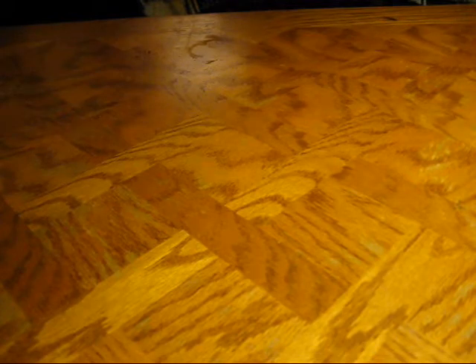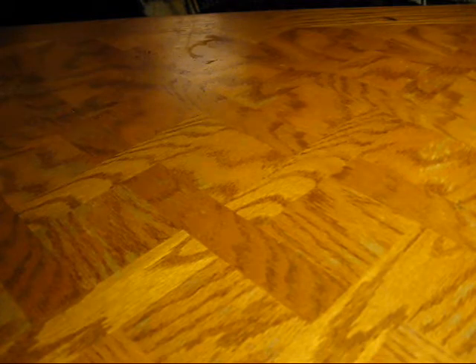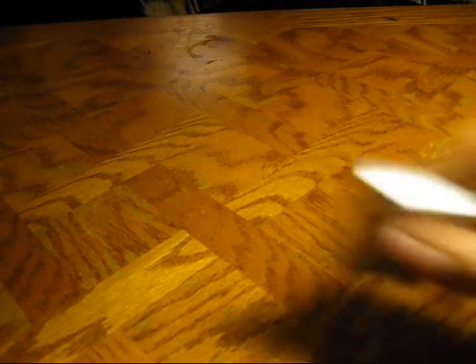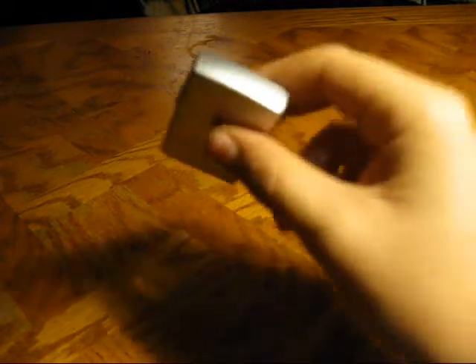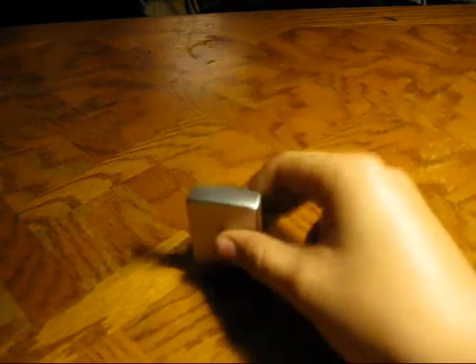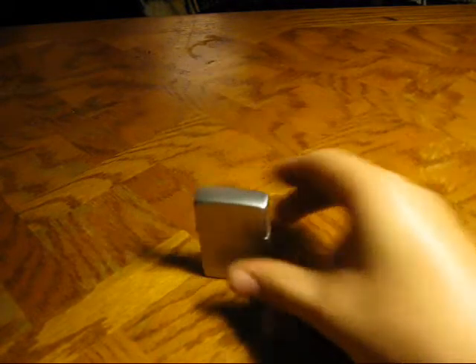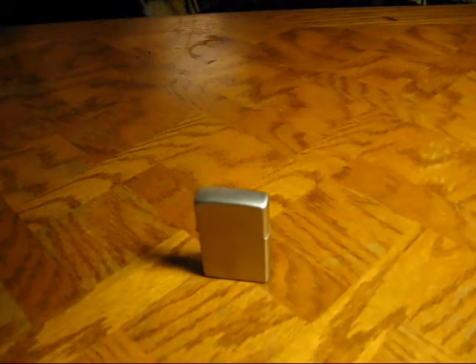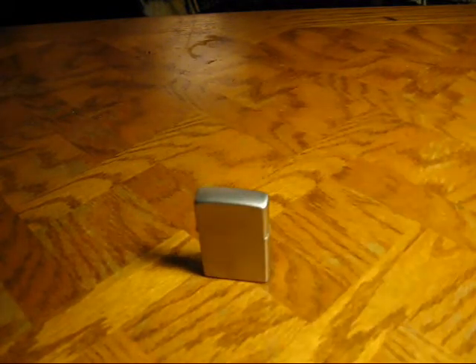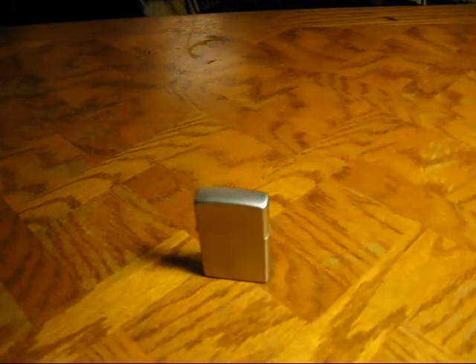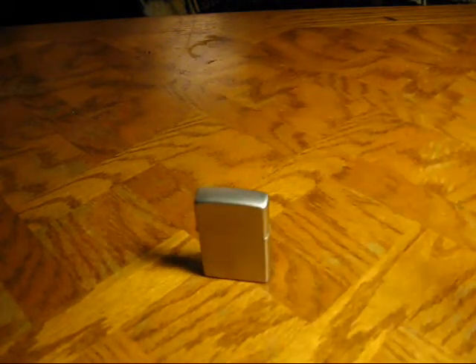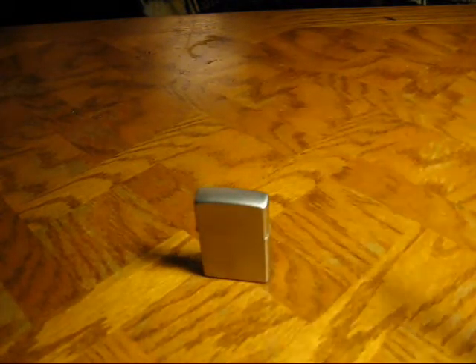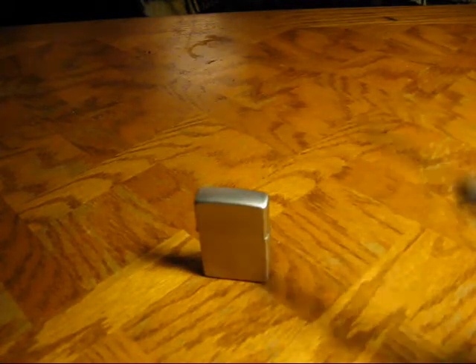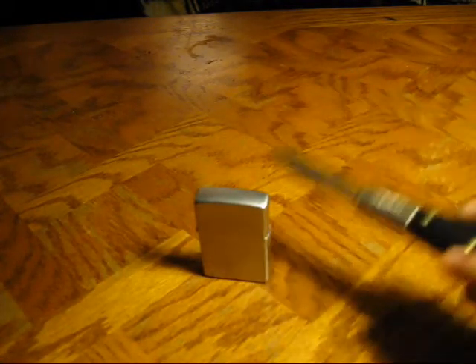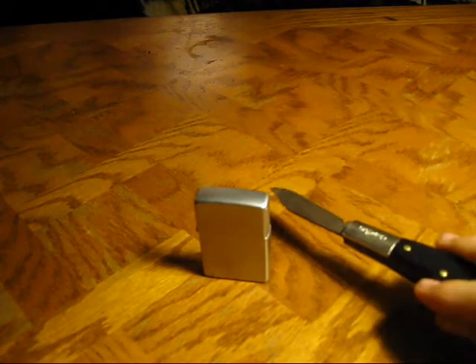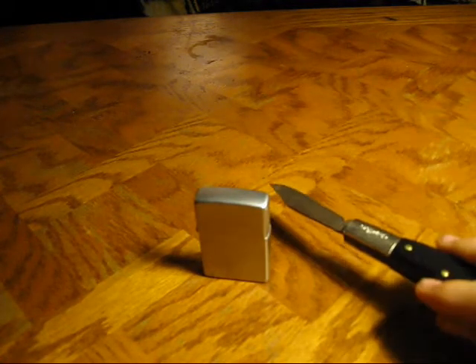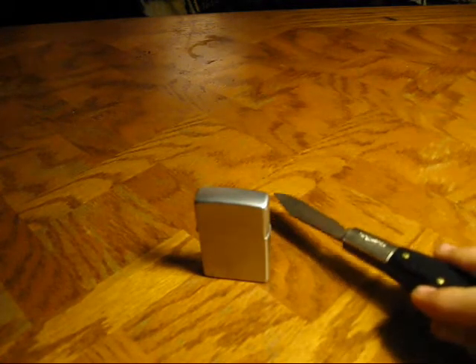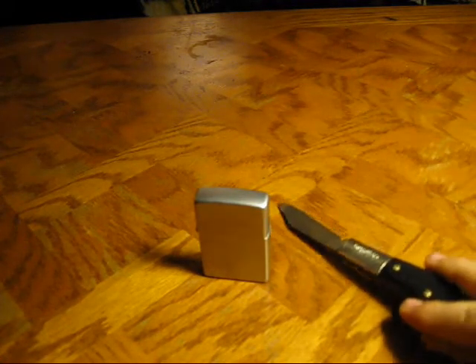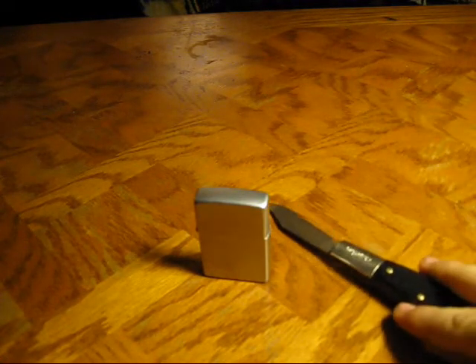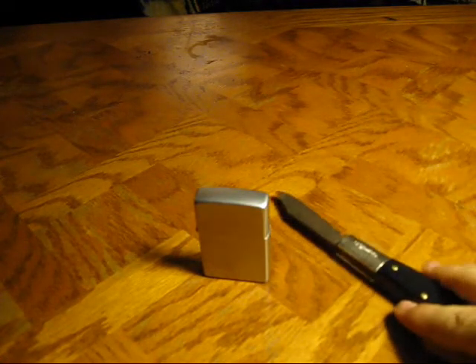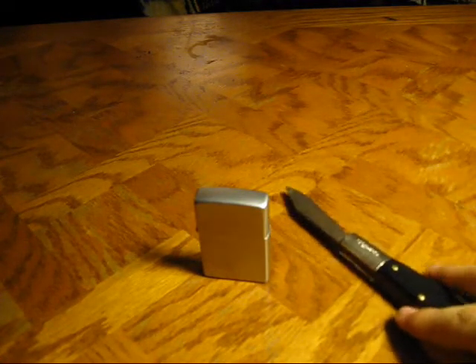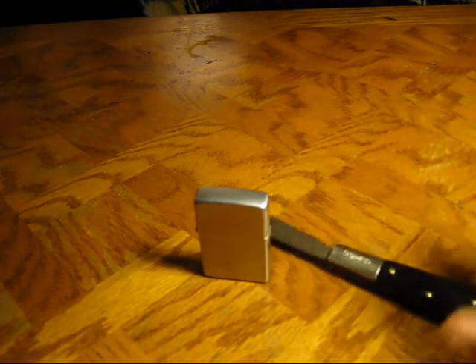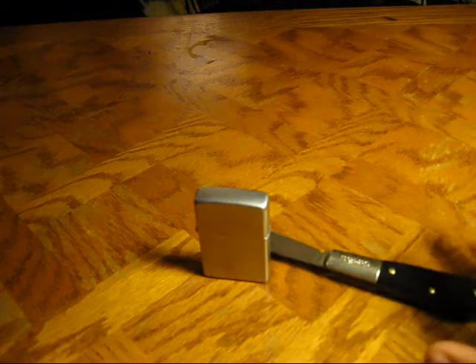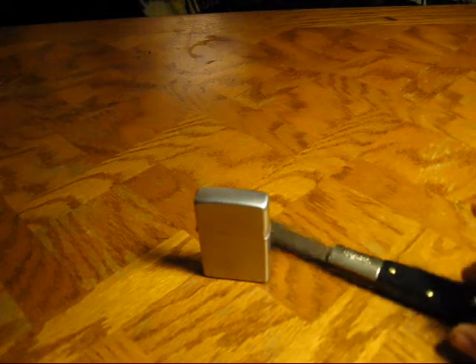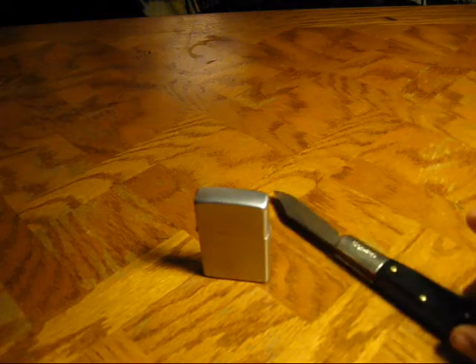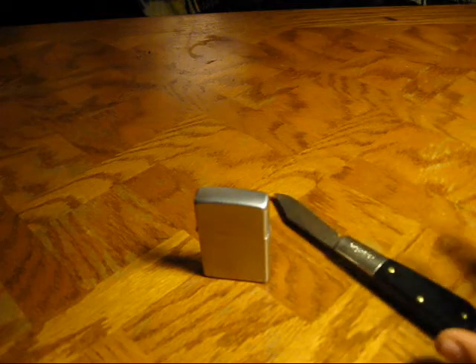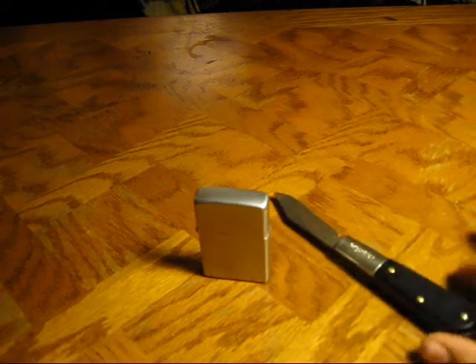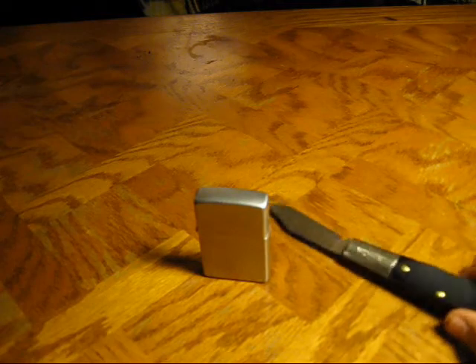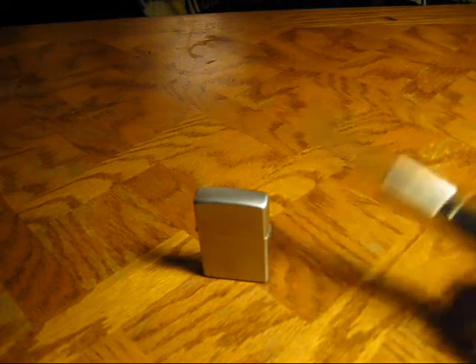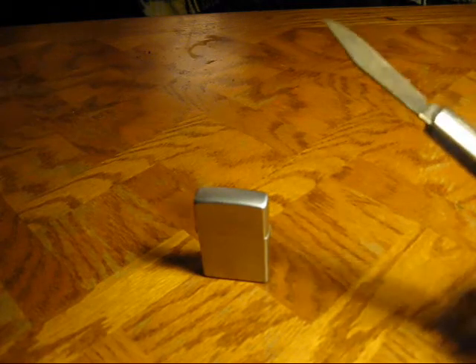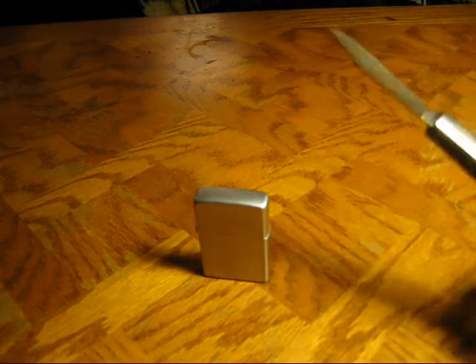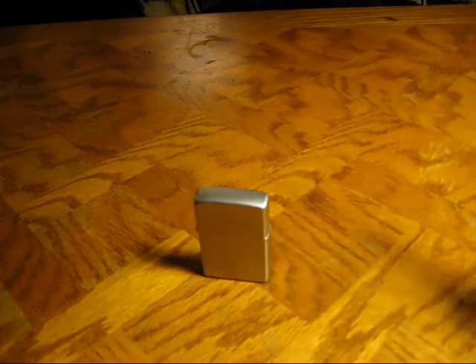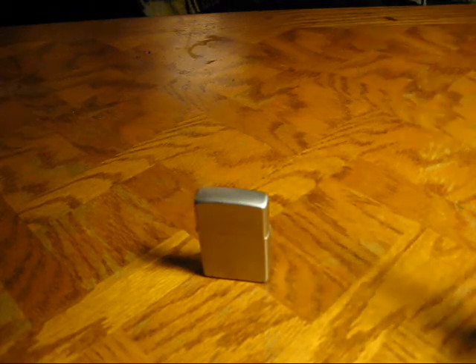What you're going to need is your Zippo and something to pull your wick back up when it's done, because it's going to be hot — the chimney. So I just got my knife.